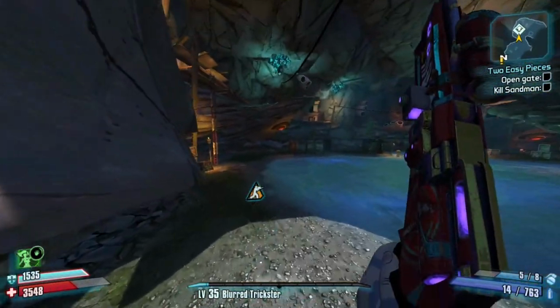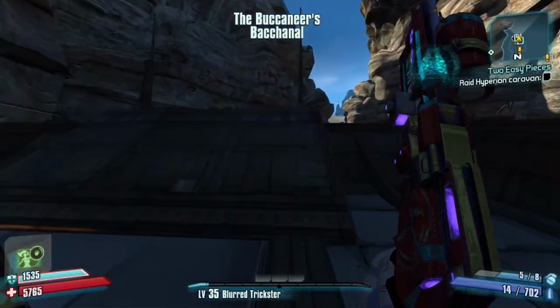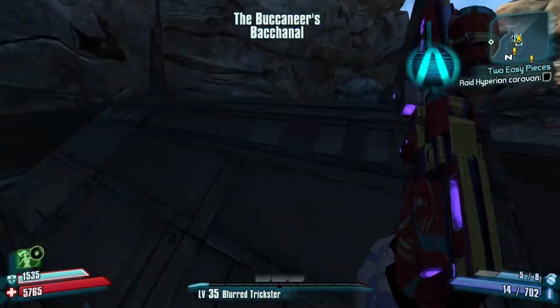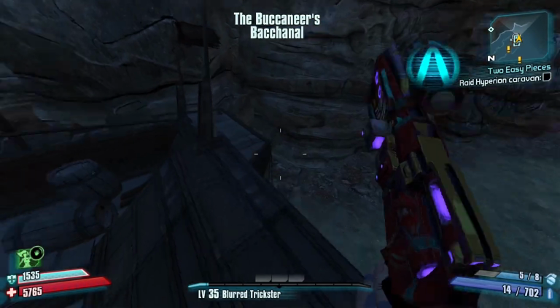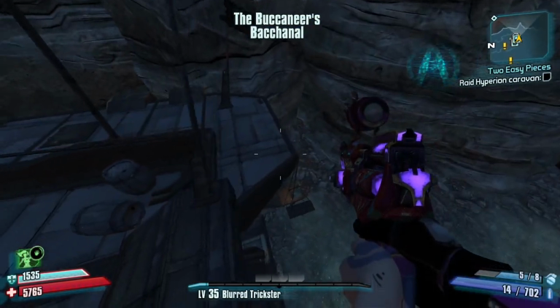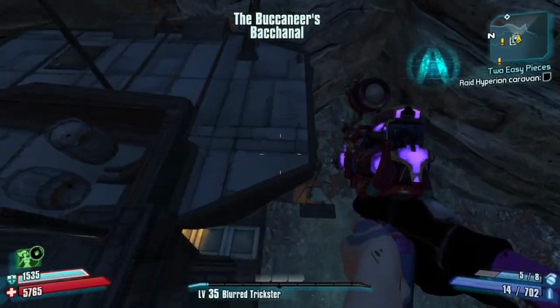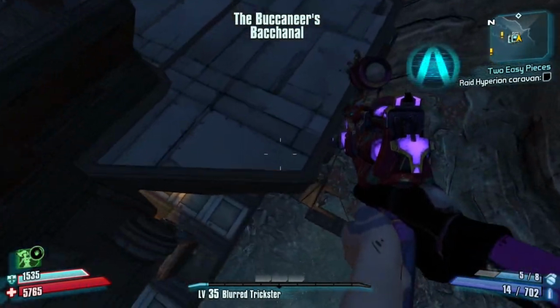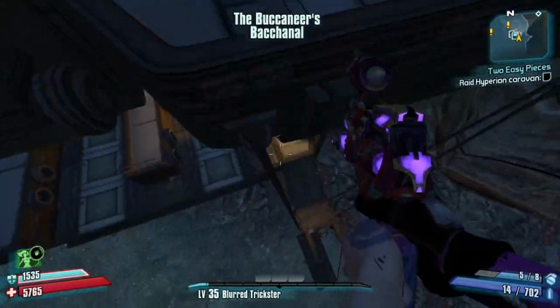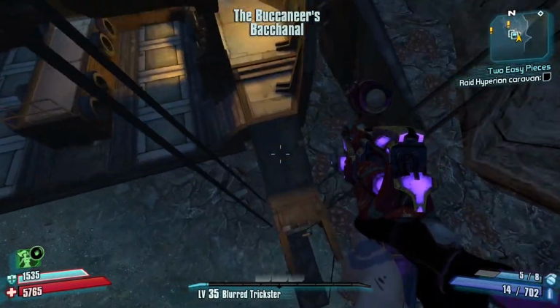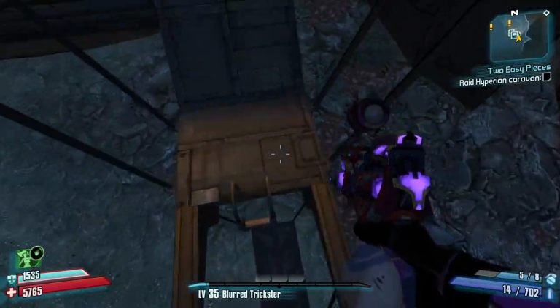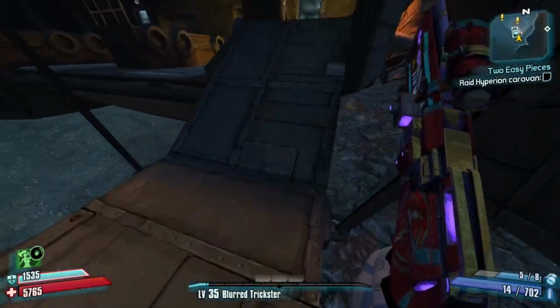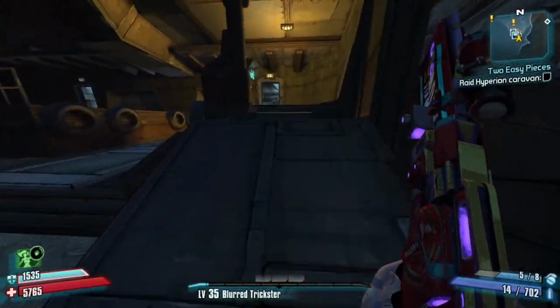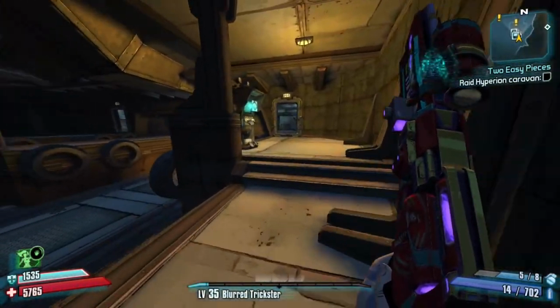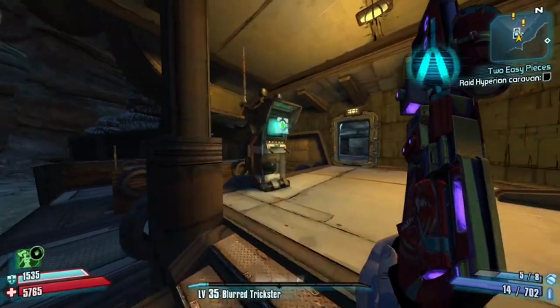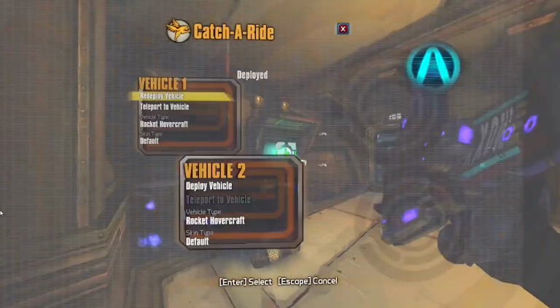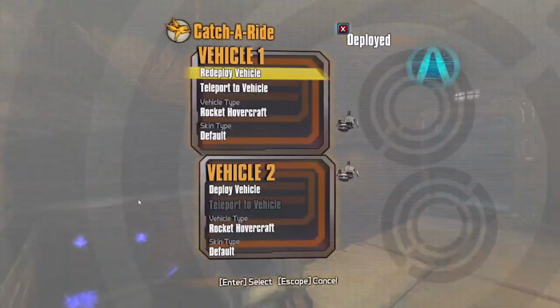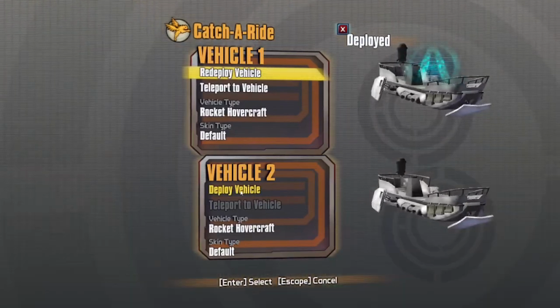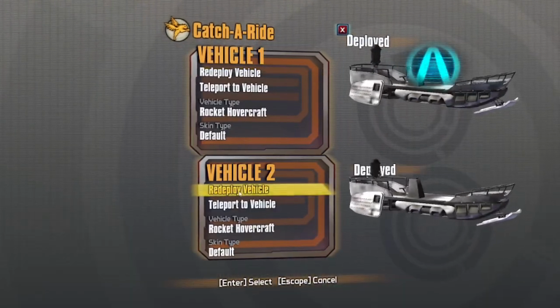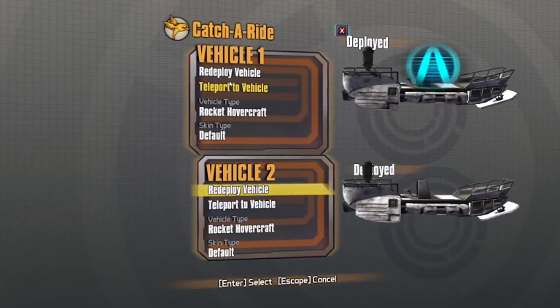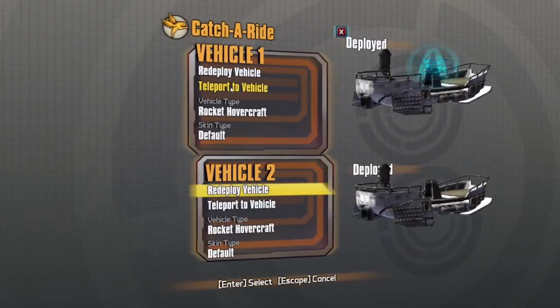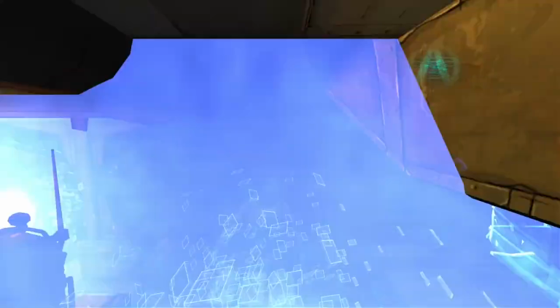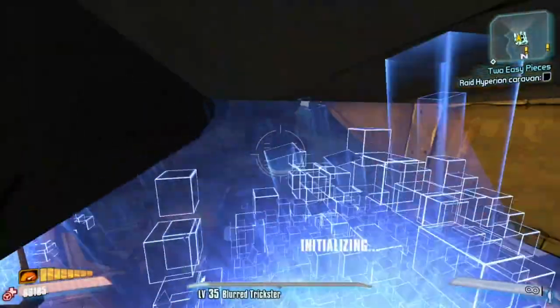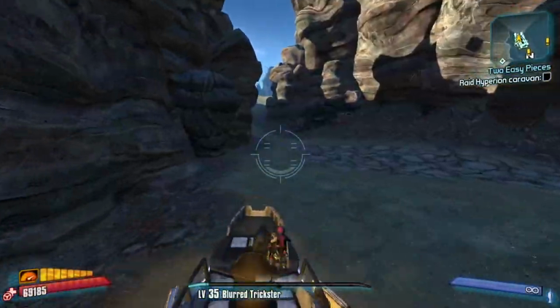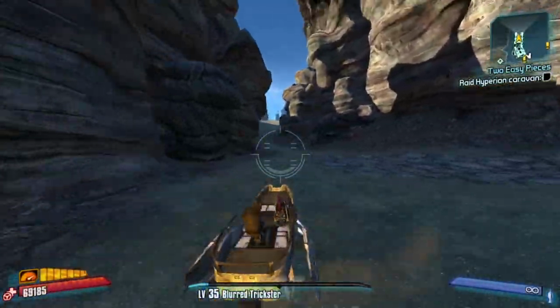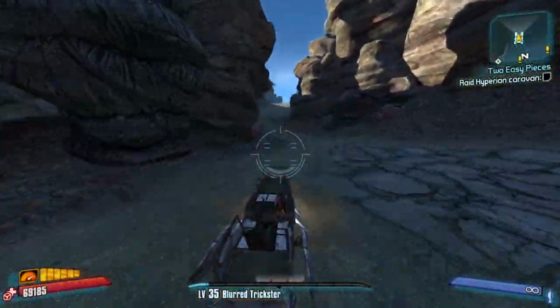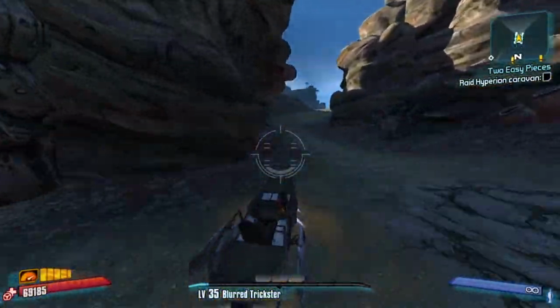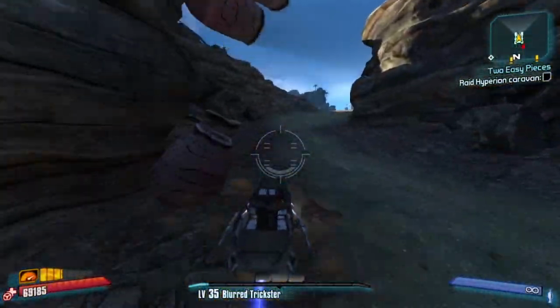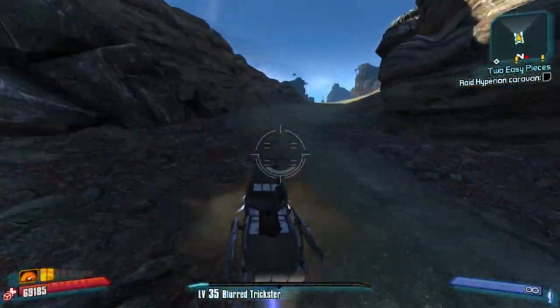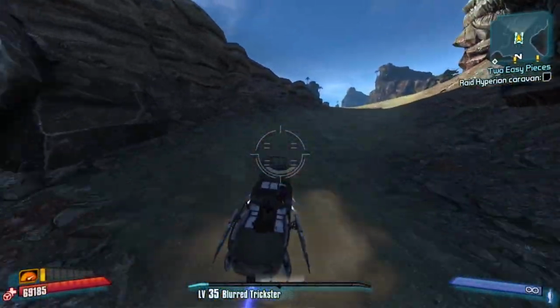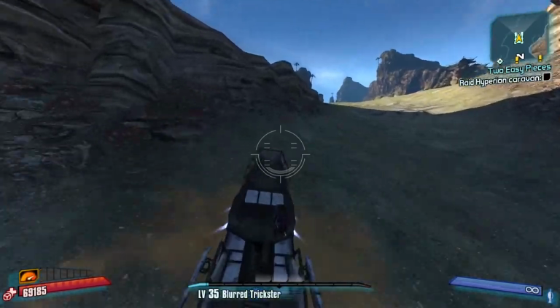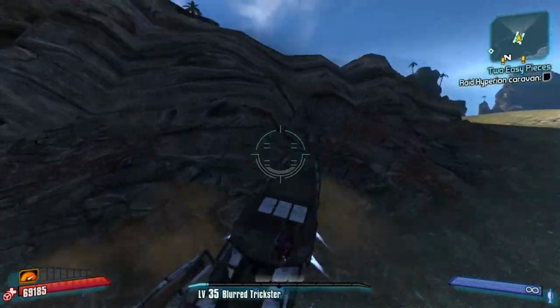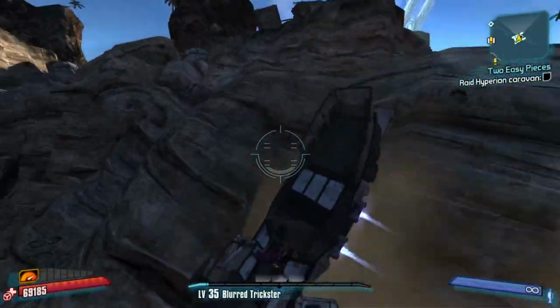For the second piece, I use a similar strategy as Clan Wars. I spawn two boats, keep one by Scarlet, use the other to get the piece, travel back to the first one, get the next mission and the gift, then travel back to the far boat and get to the Rustyards.